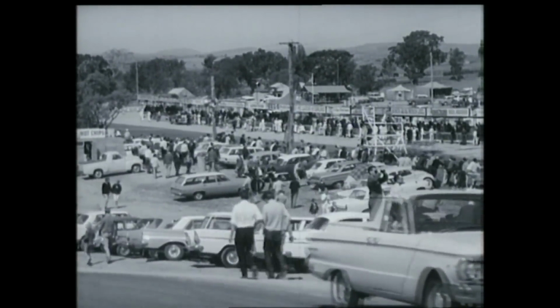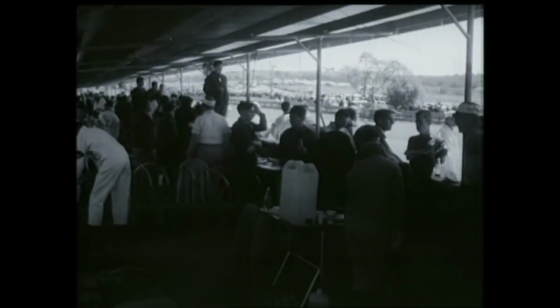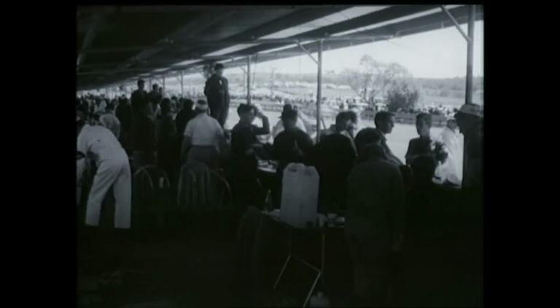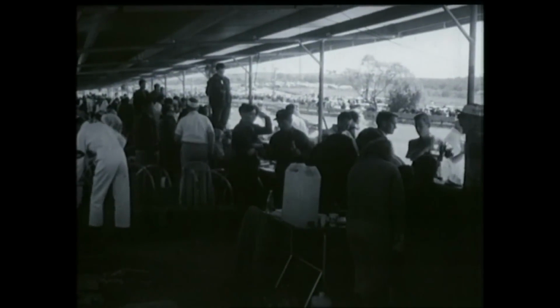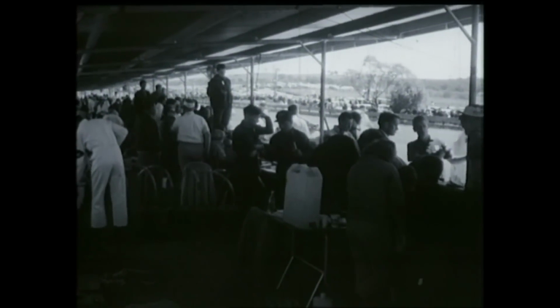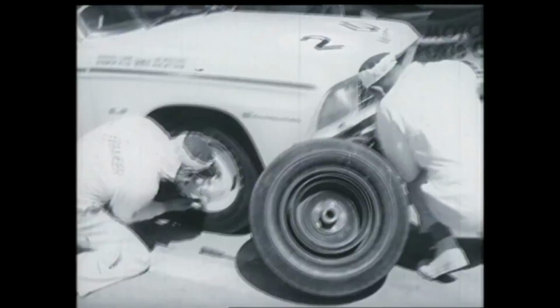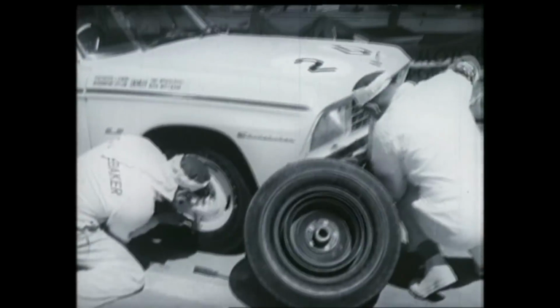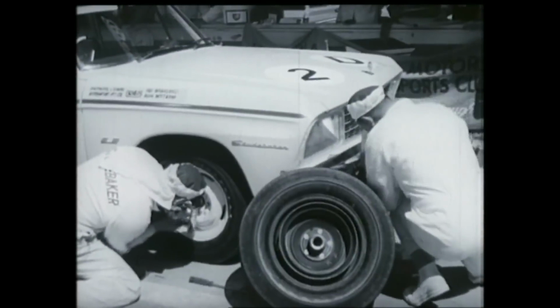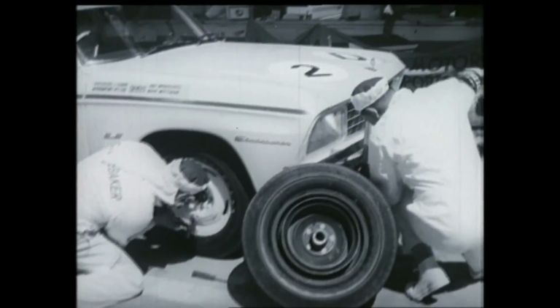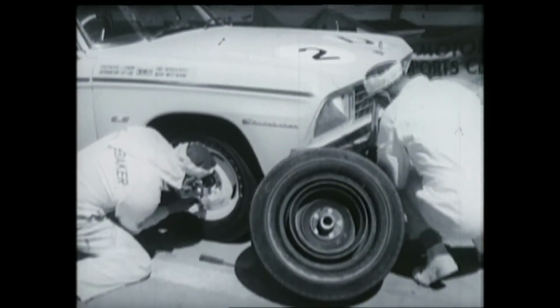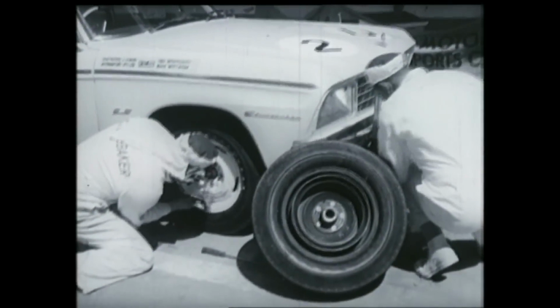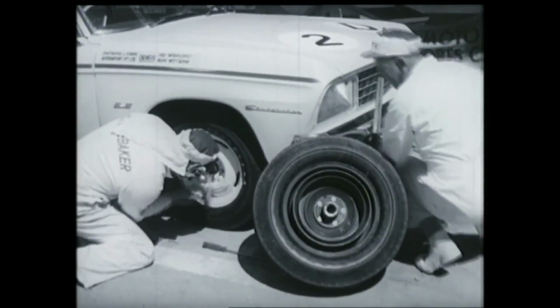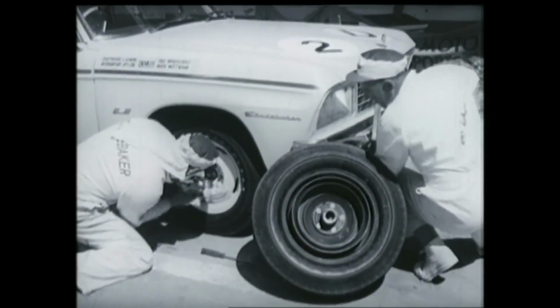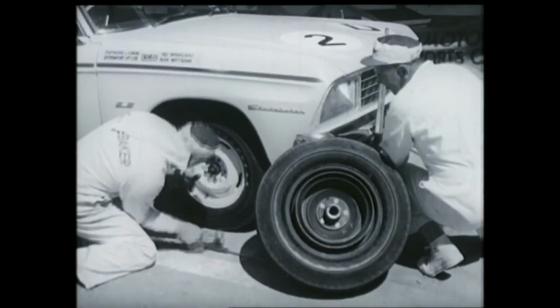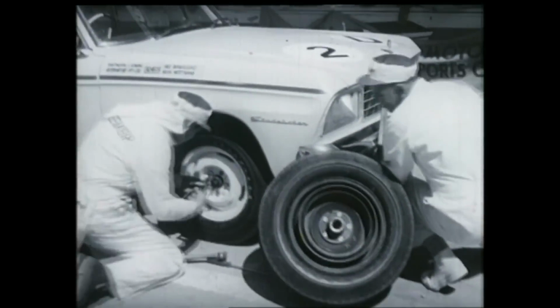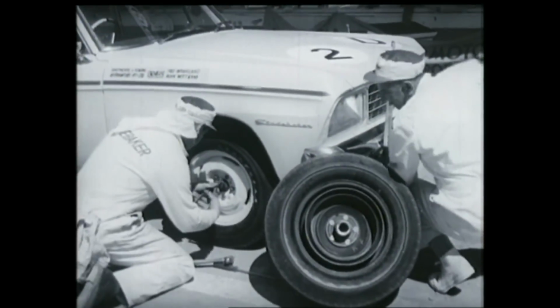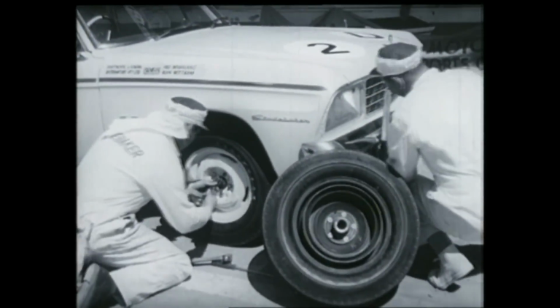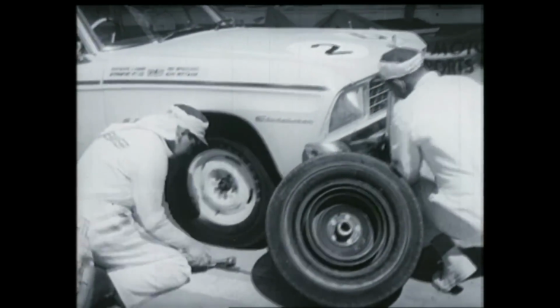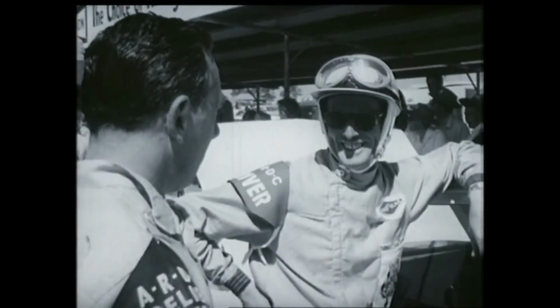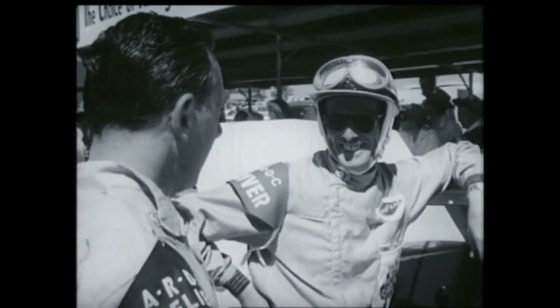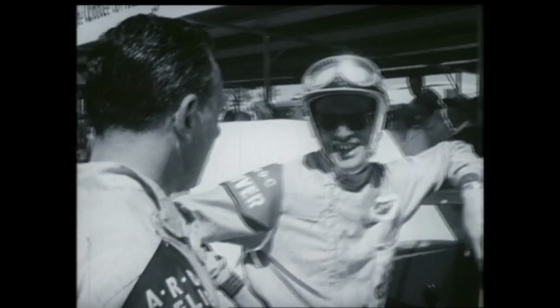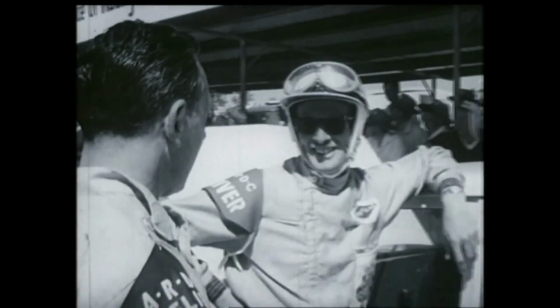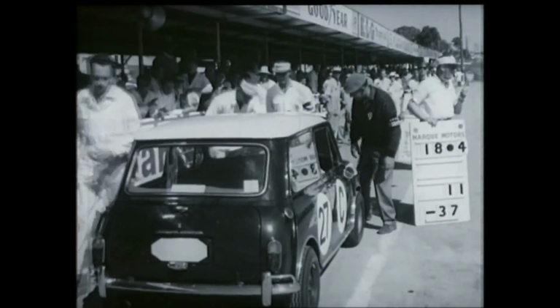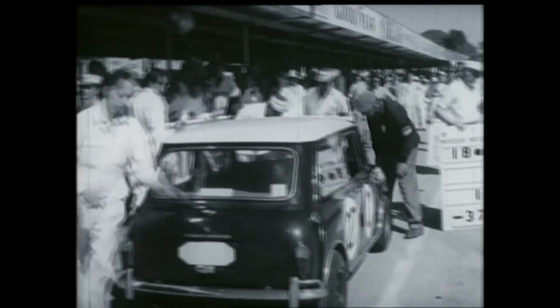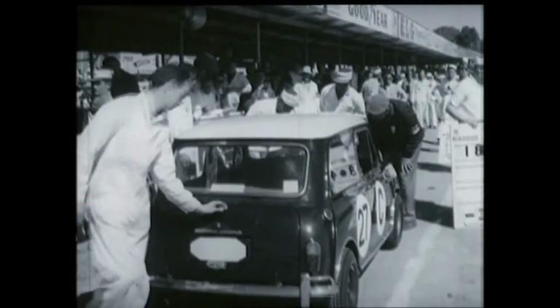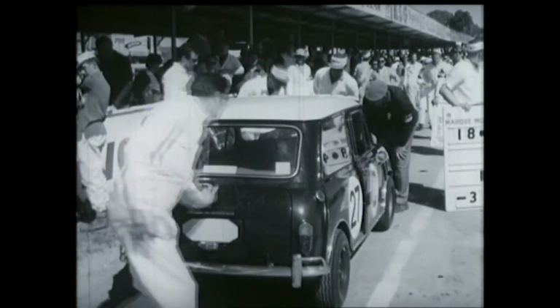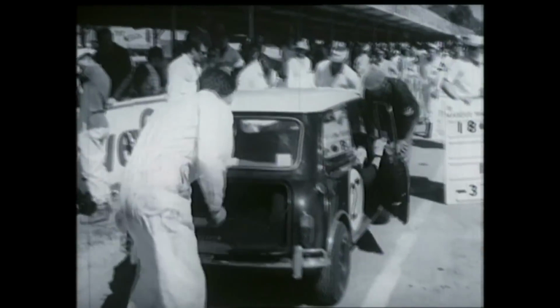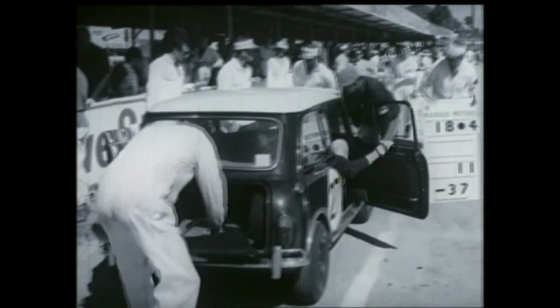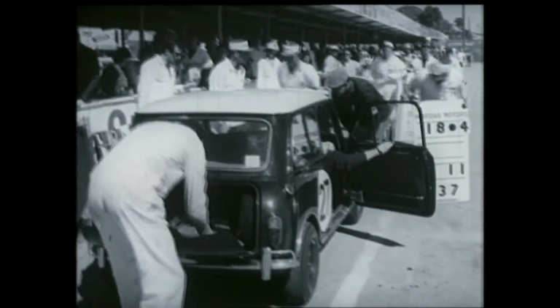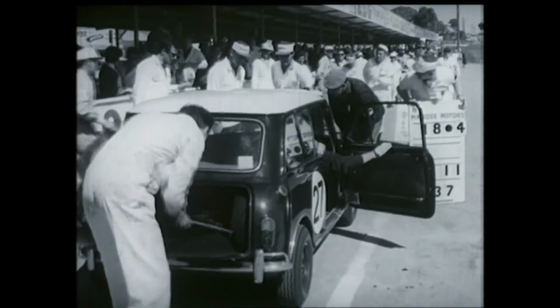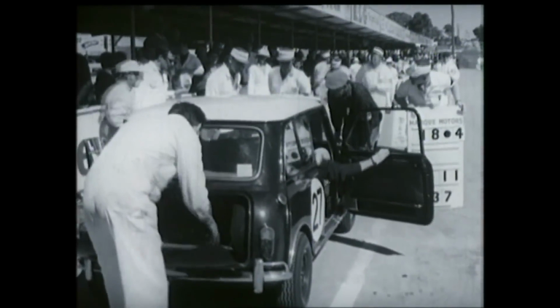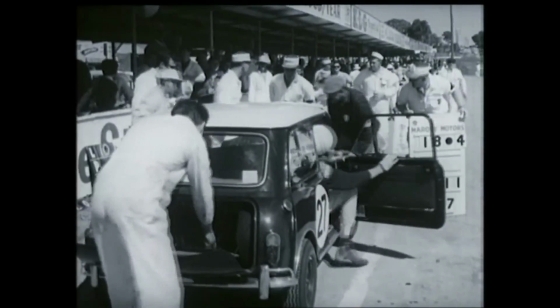They're lapping 12 seconds faster than last year, and after only half an hour the police Studebaker develops a wobble and uses common sense to make a change. Next casualty, lap 10: Barnes again, this time with a busted harmonic balancer. You wouldn't think he could get into a Mini Cooper.